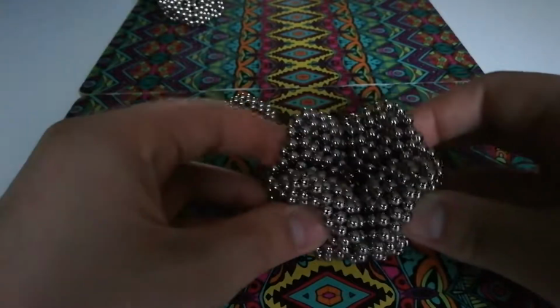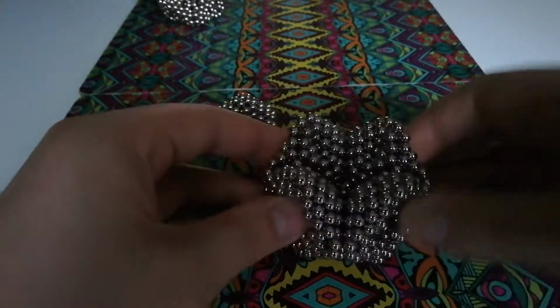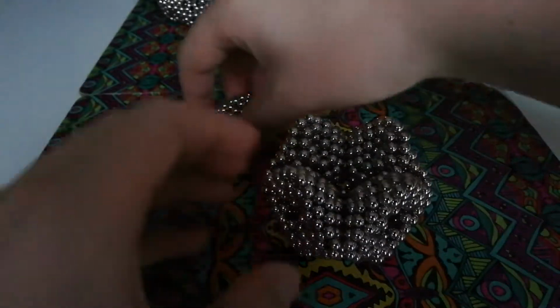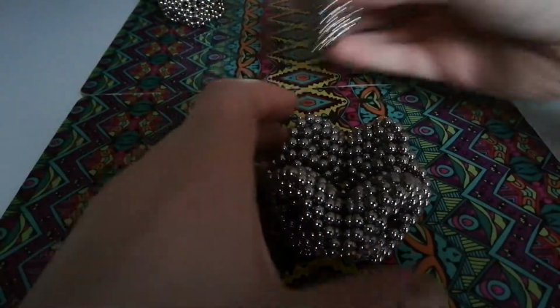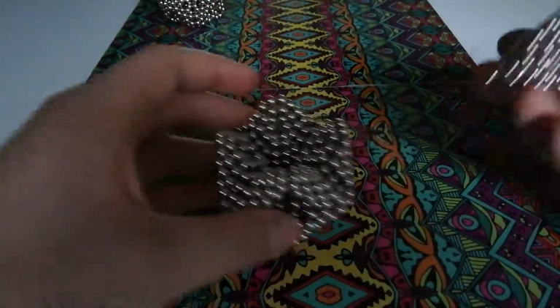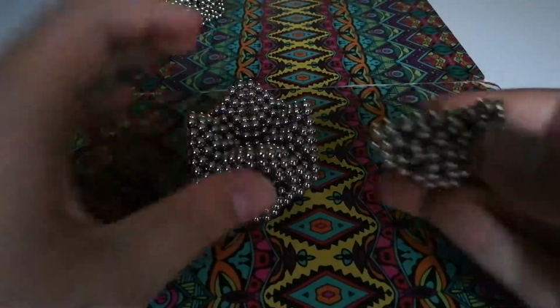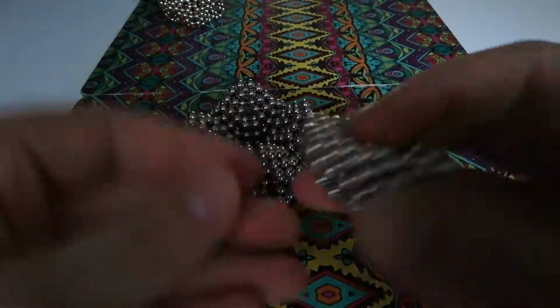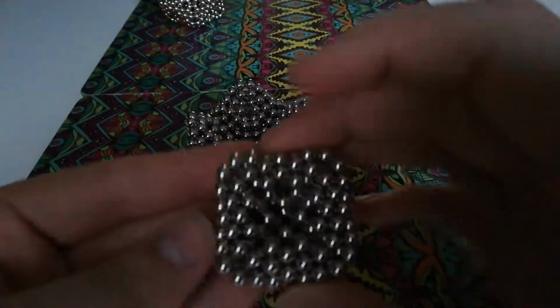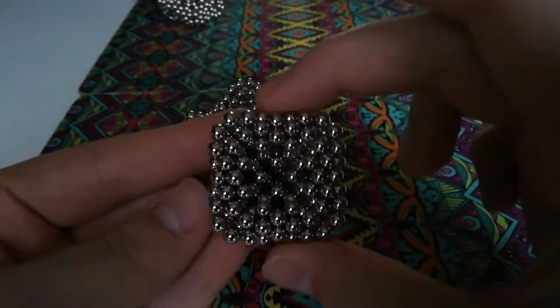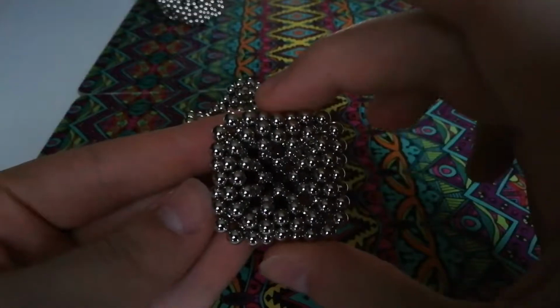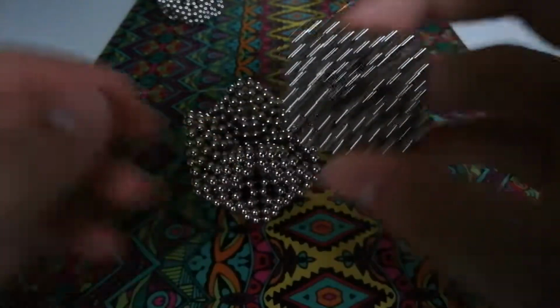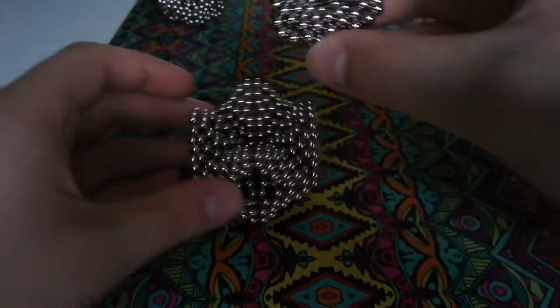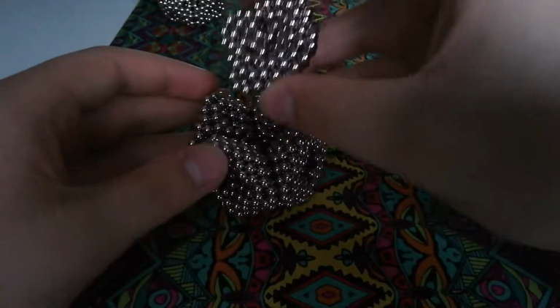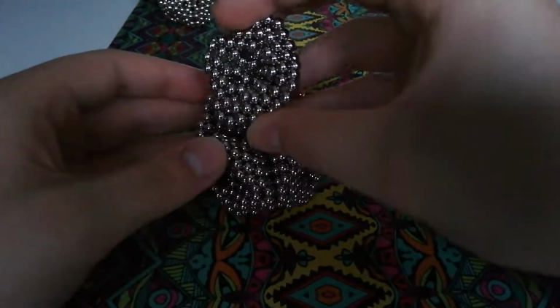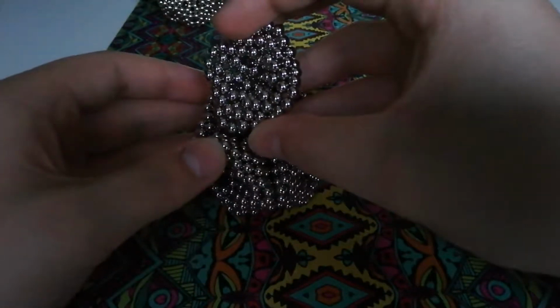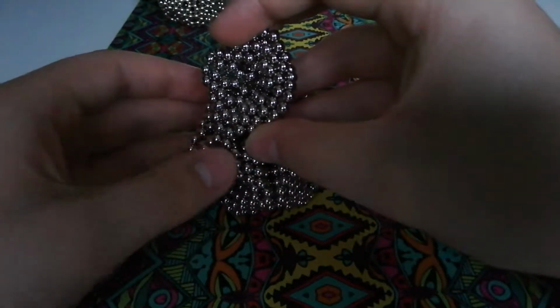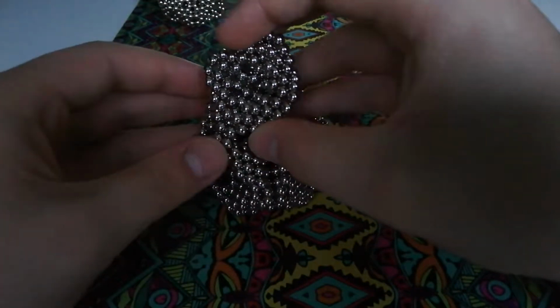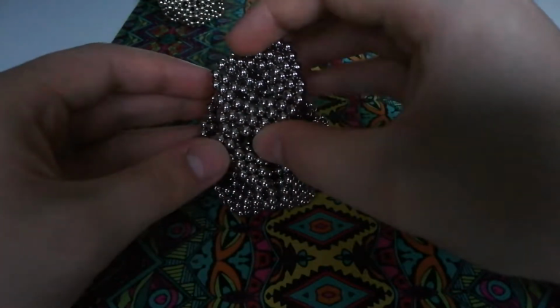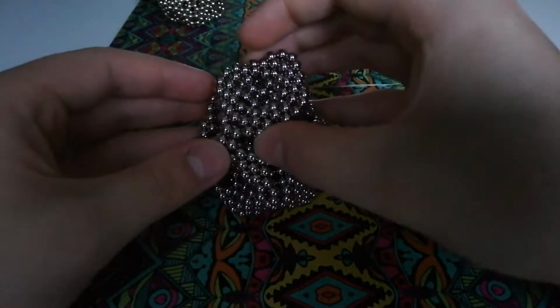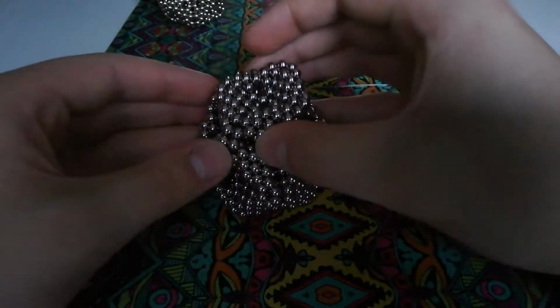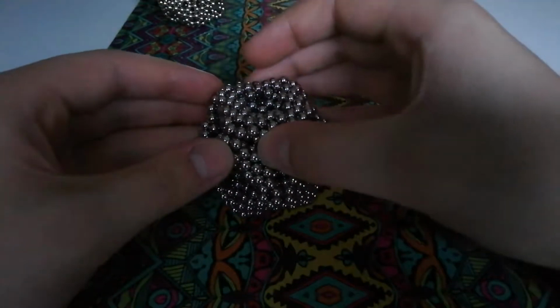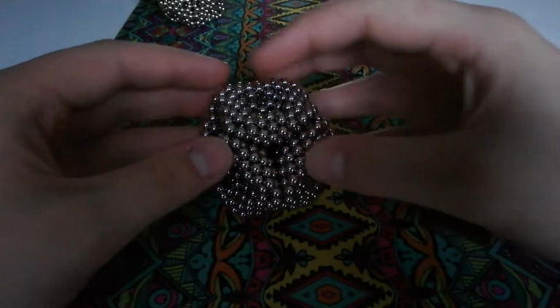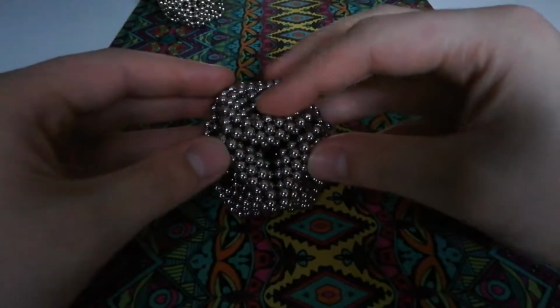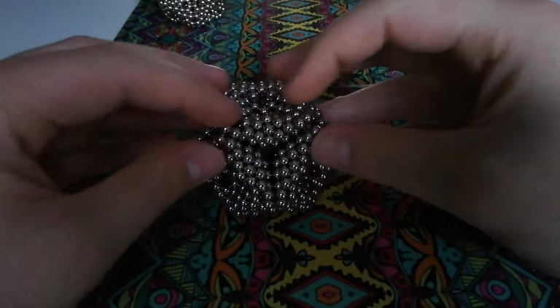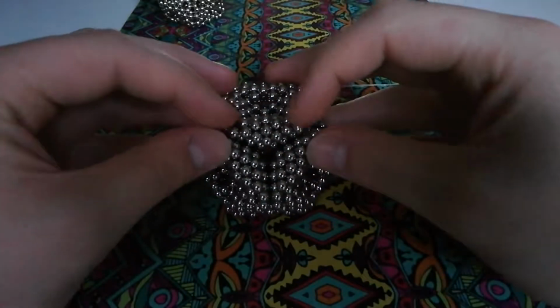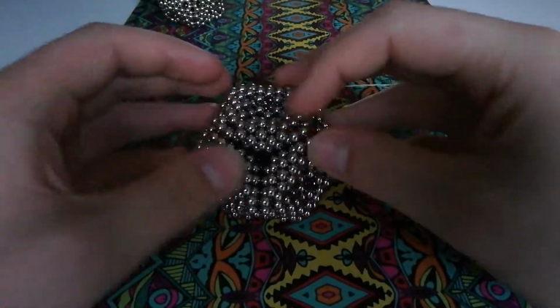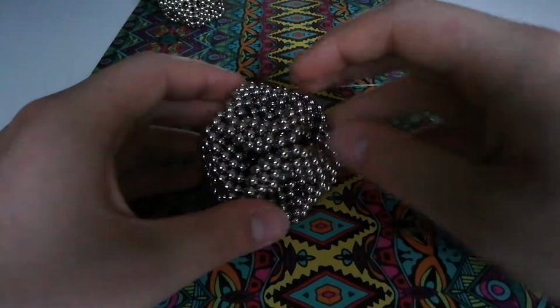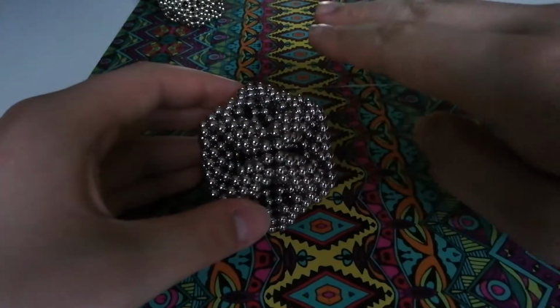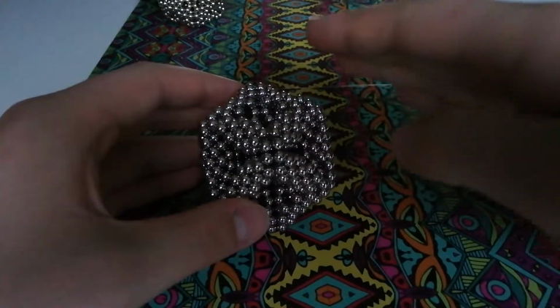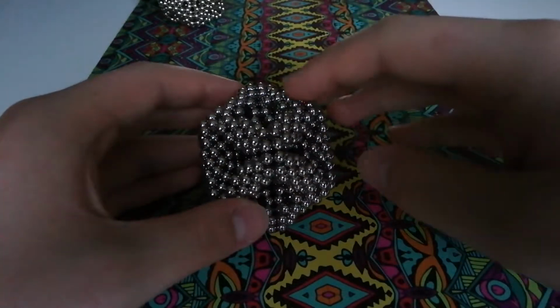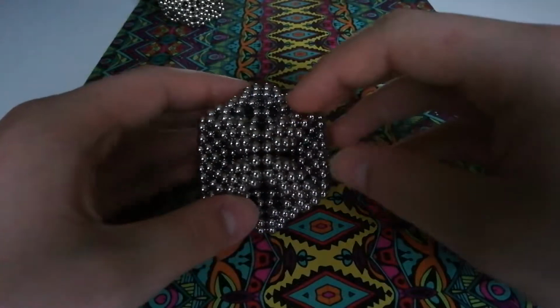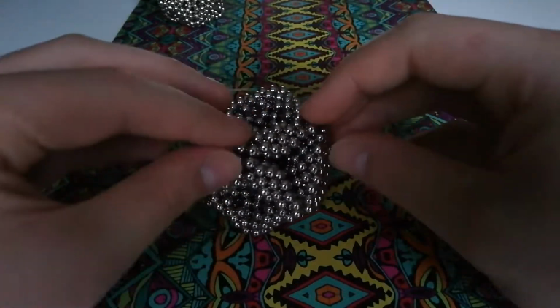To connect the last one, I find it easiest to hold onto two of the edges like this, touch down one of the corners, and just gently drop it into place. This minimizes the chance of it going in slanted or connecting wrong.